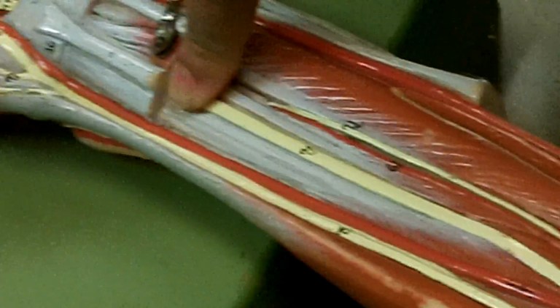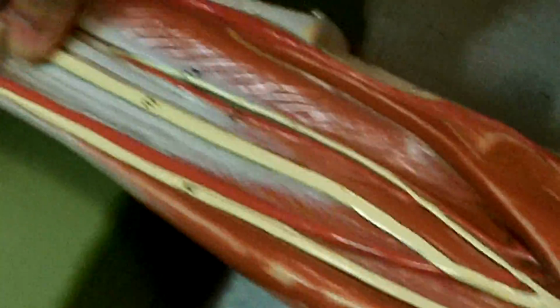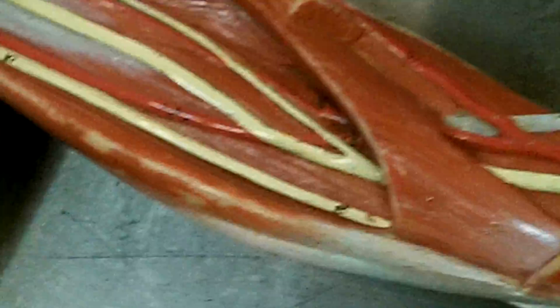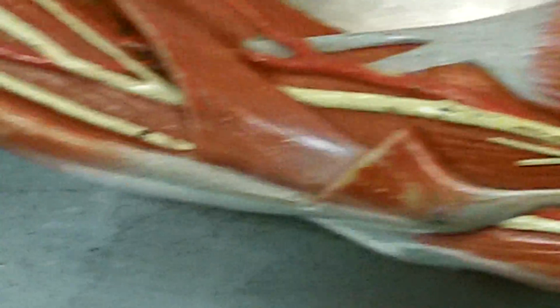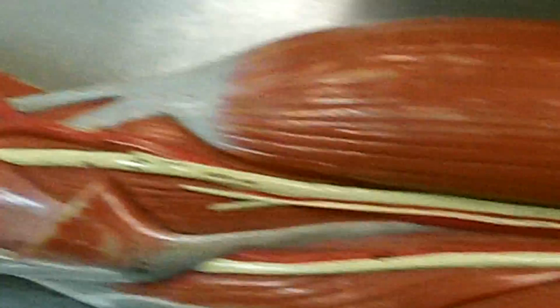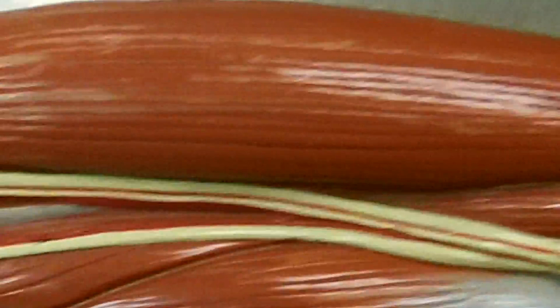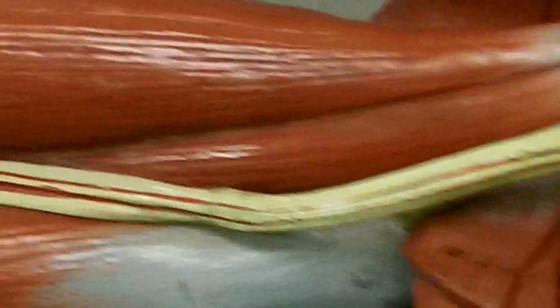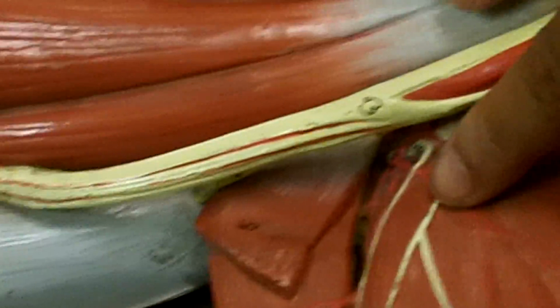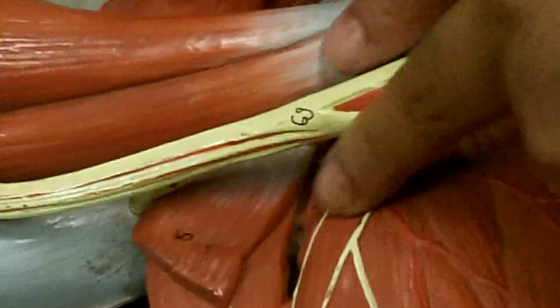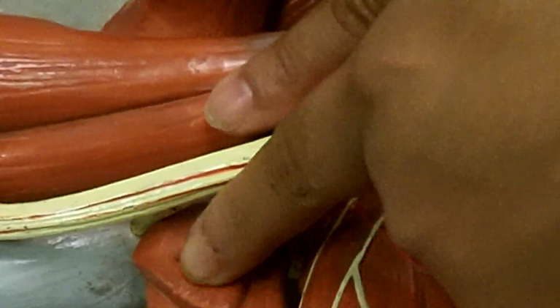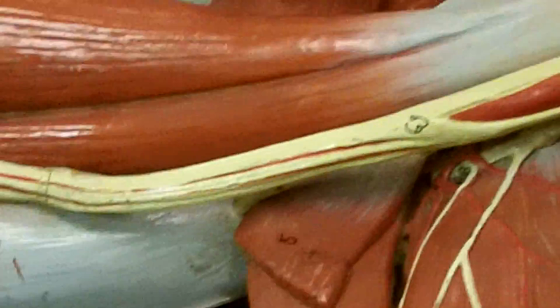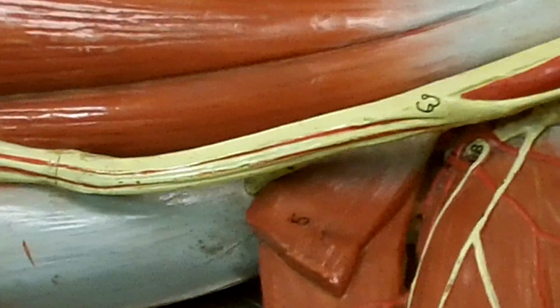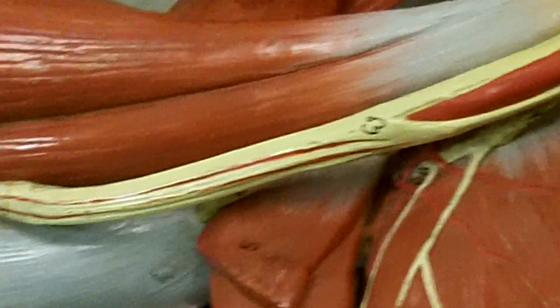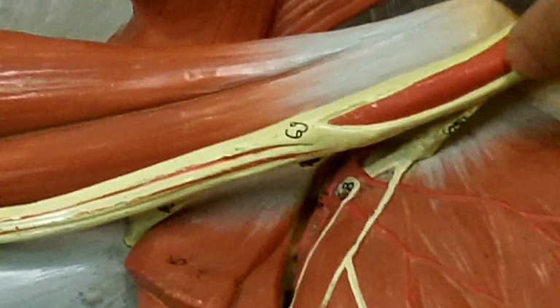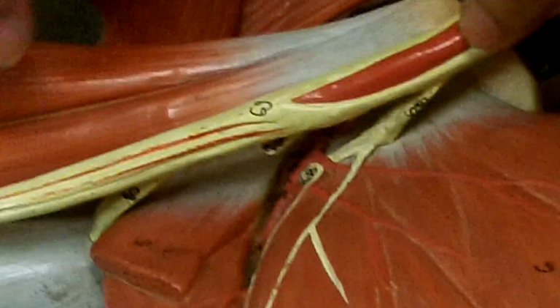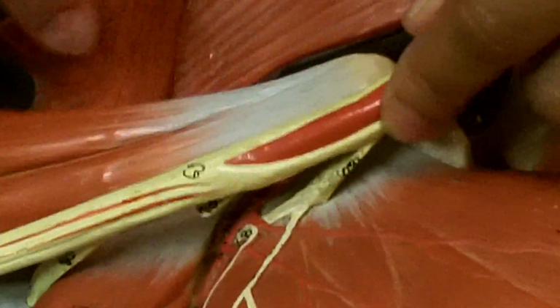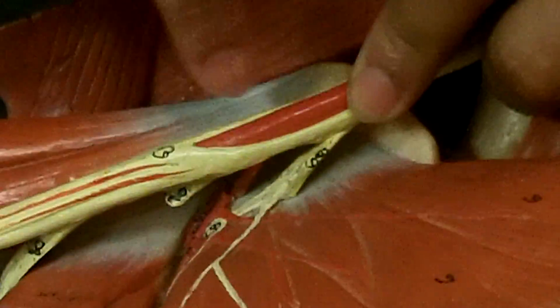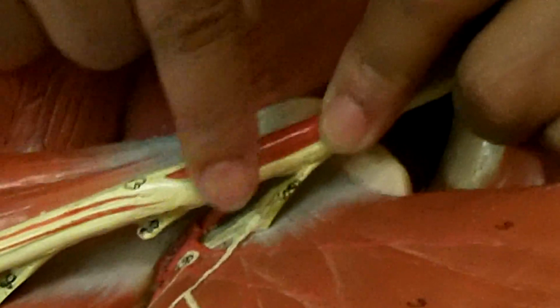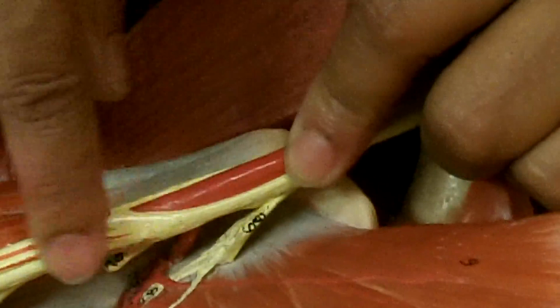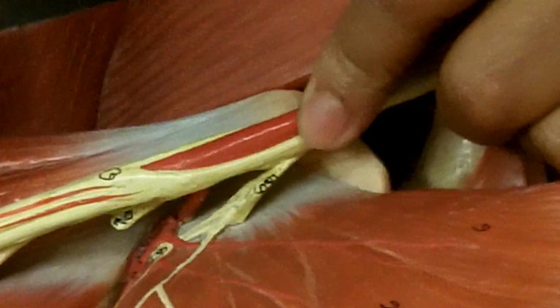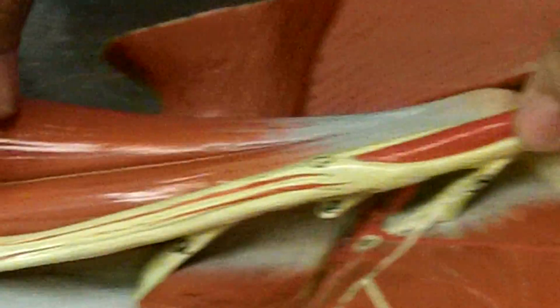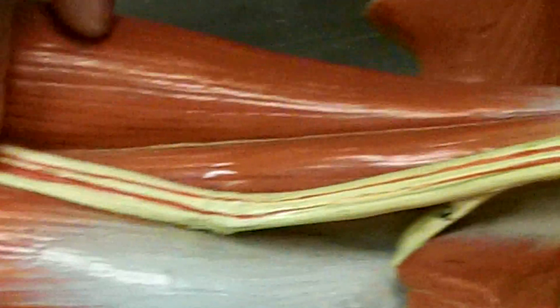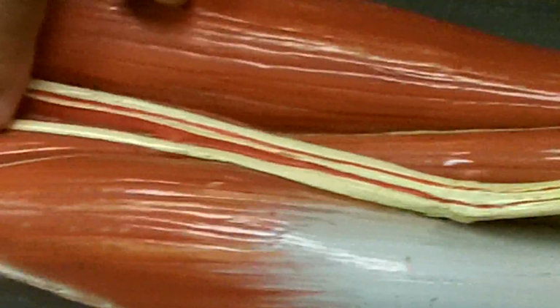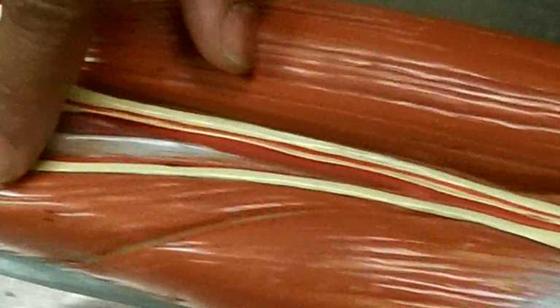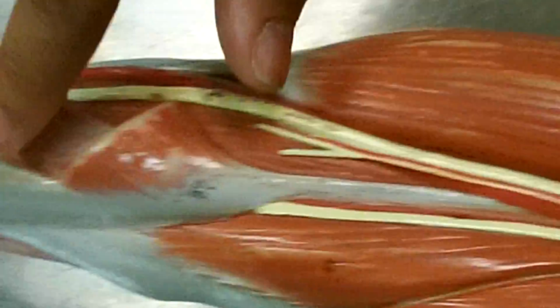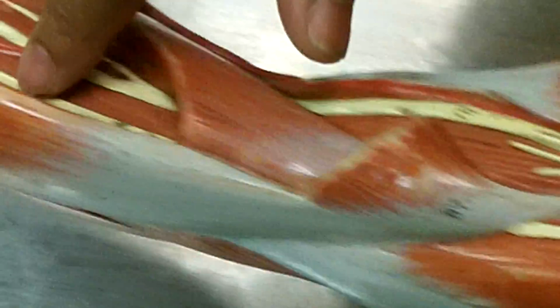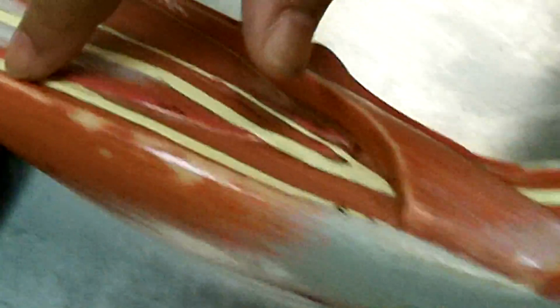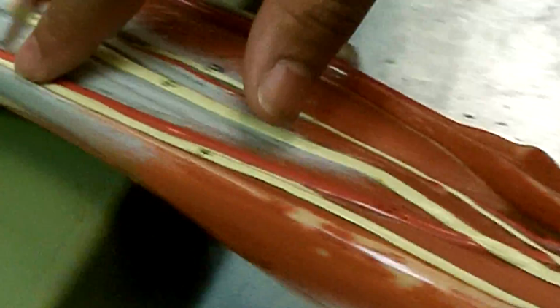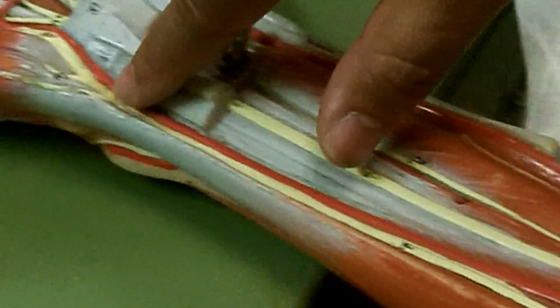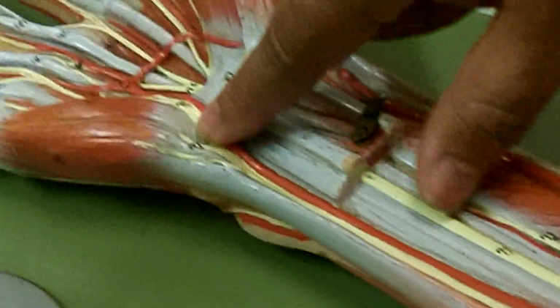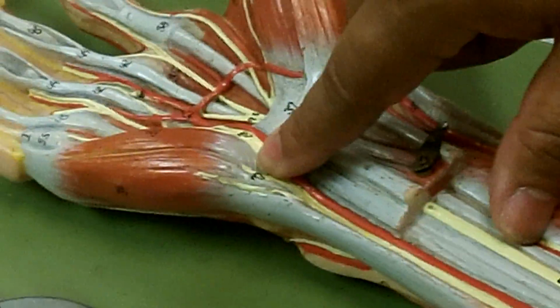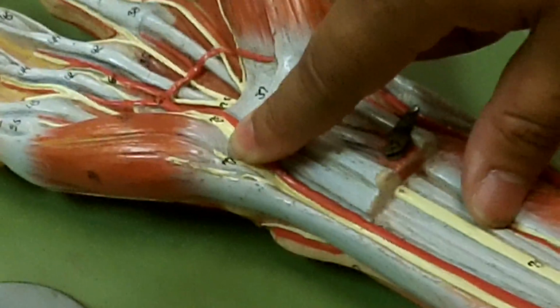If we go back up, the M is going to be branching off here, and we'll see that there's a nerve right here coming down and heading all the way like that — and that's the ulnar nerve.